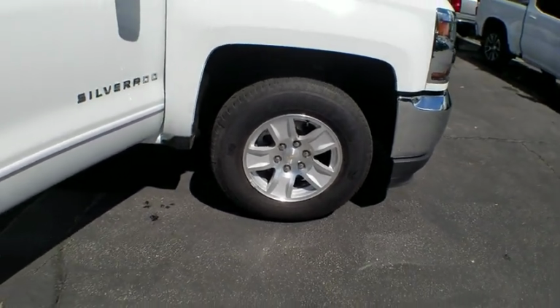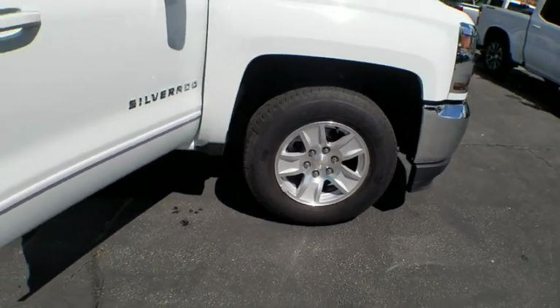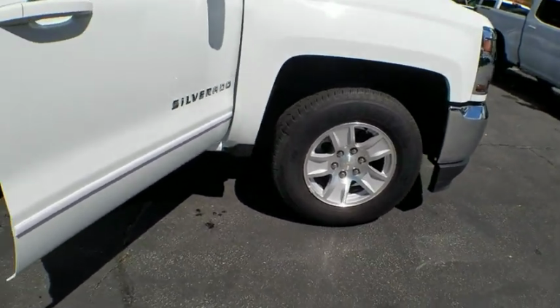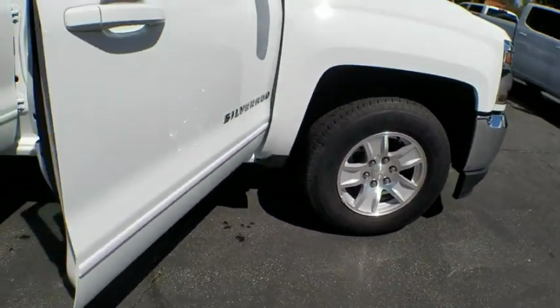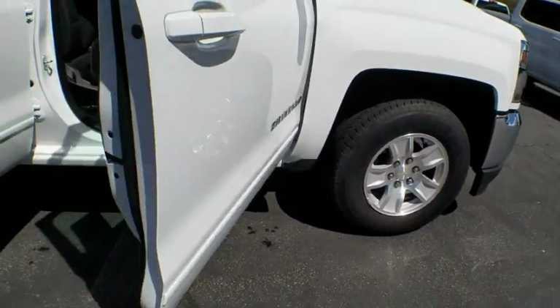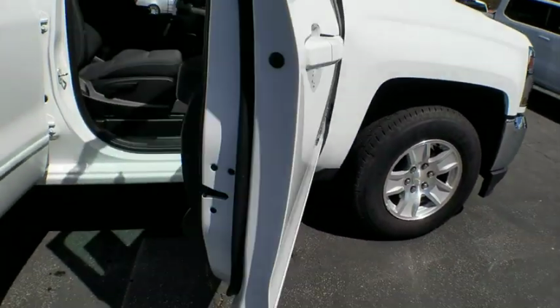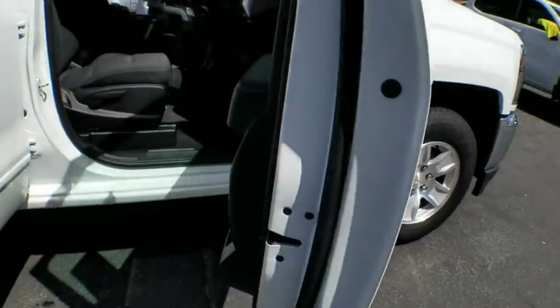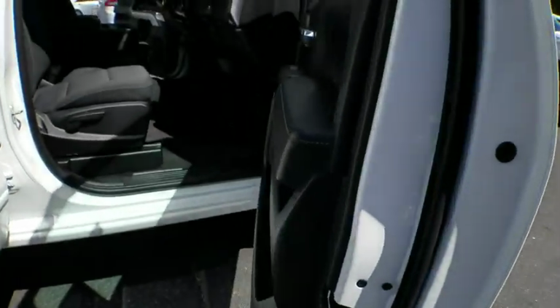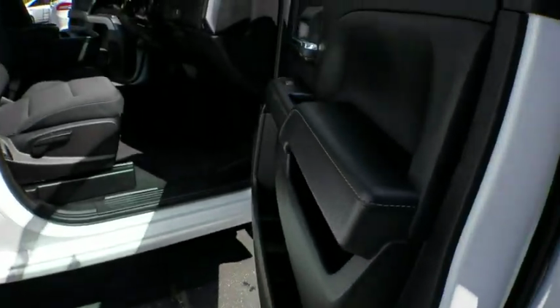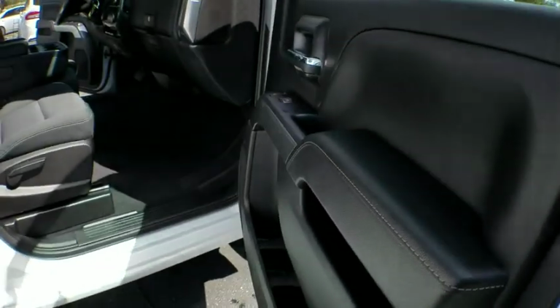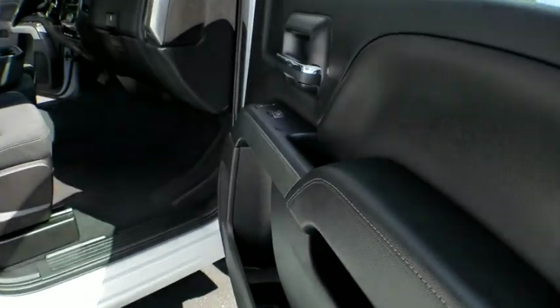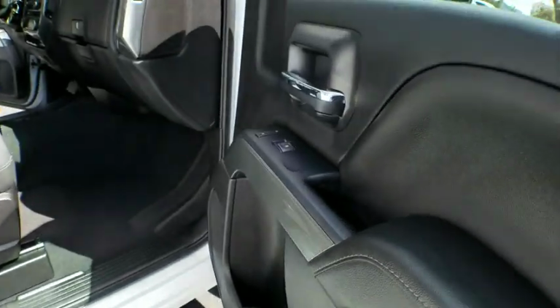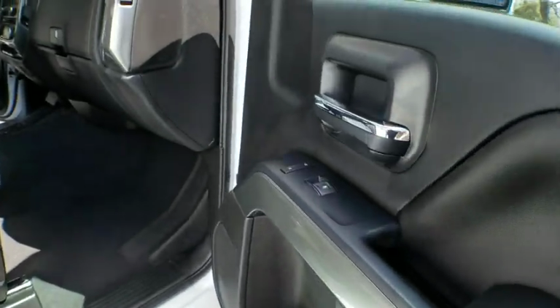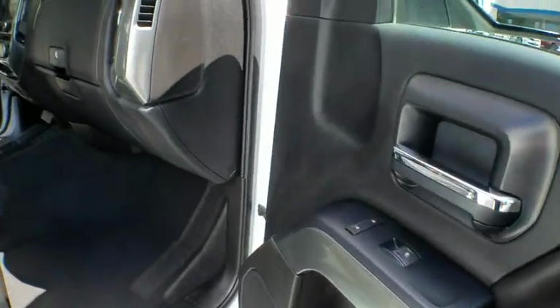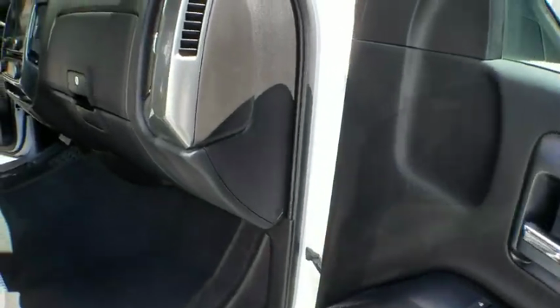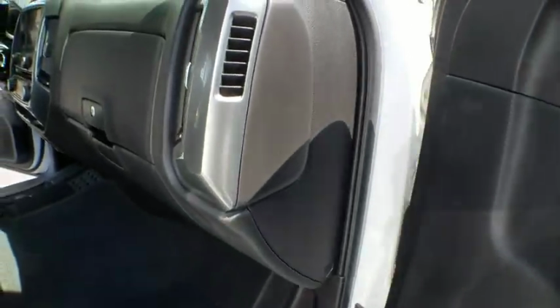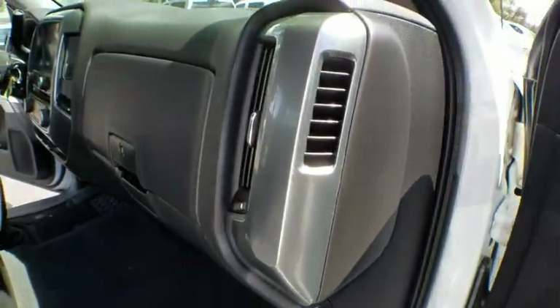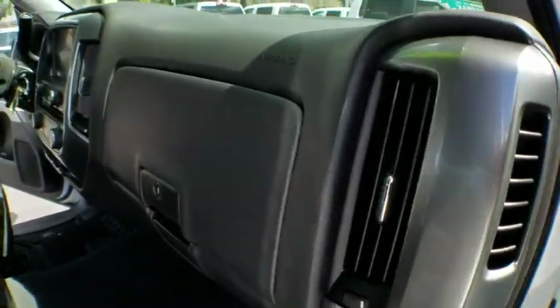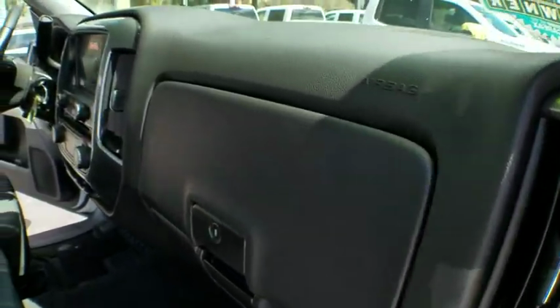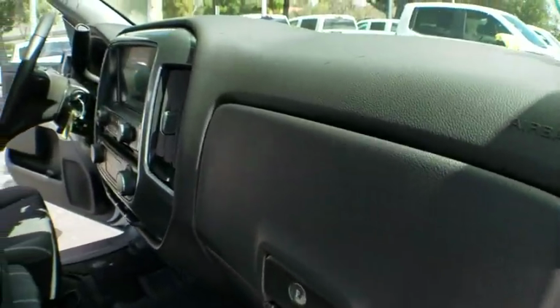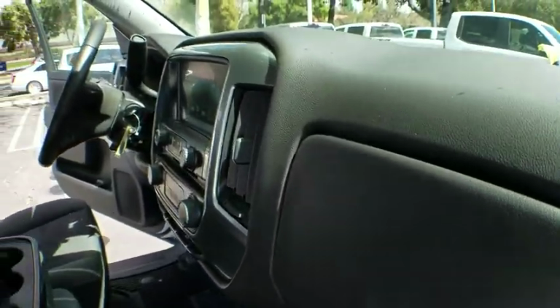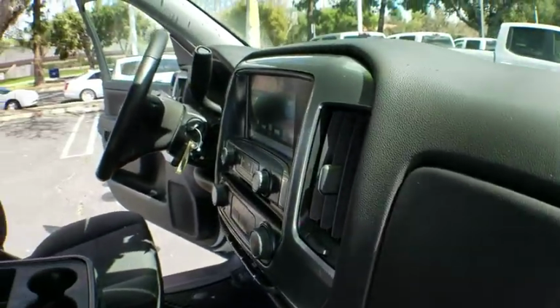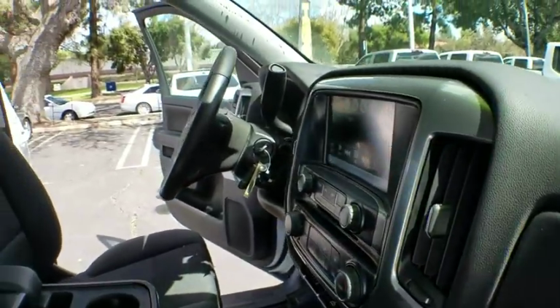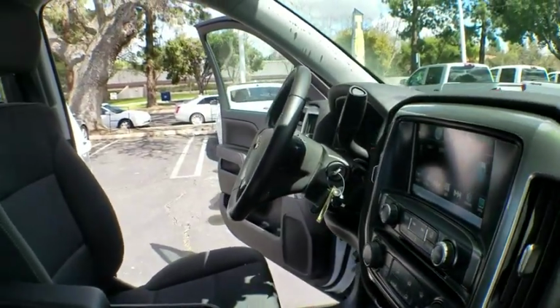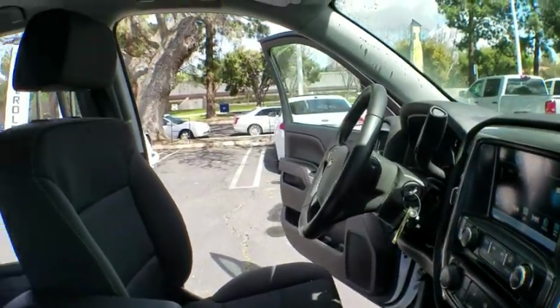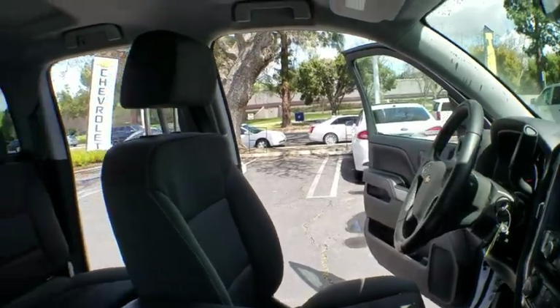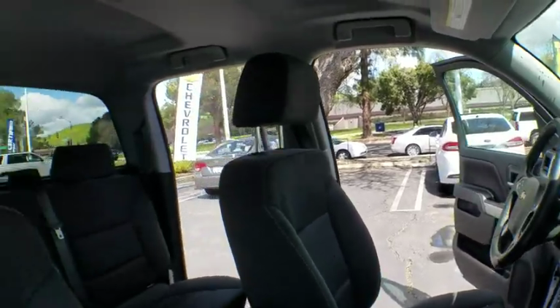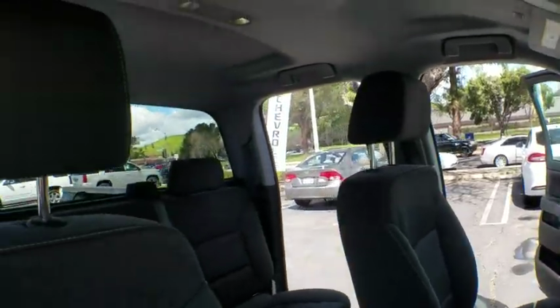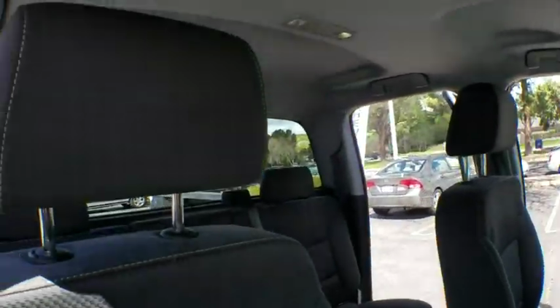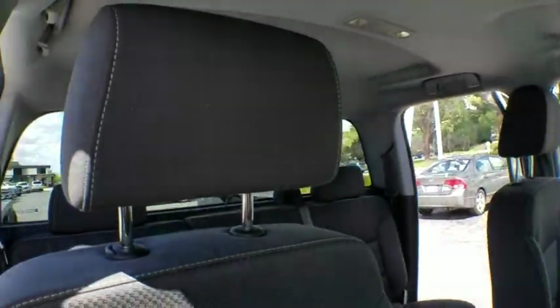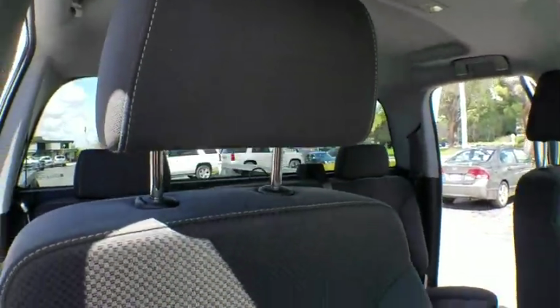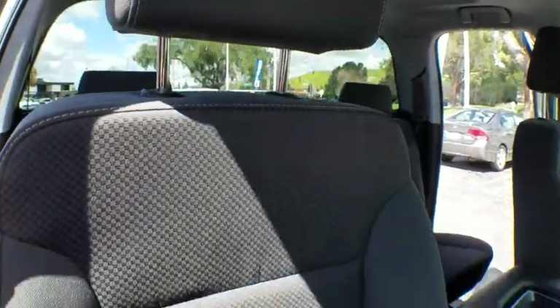Backup camera, anti-lock braking system, stability control, traction control, tow hitch, steering wheel audio controls, keyless entry, Bluetooth, leather-wrapped steering wheel, power steering.